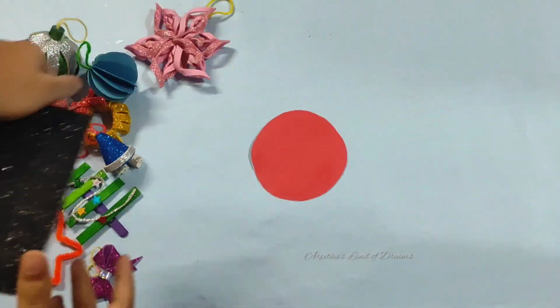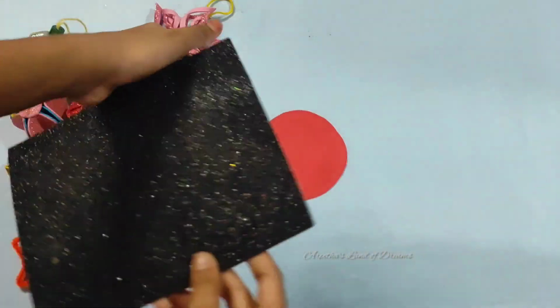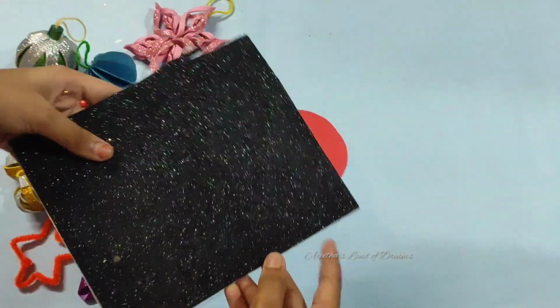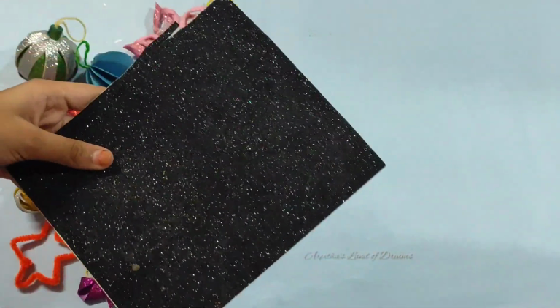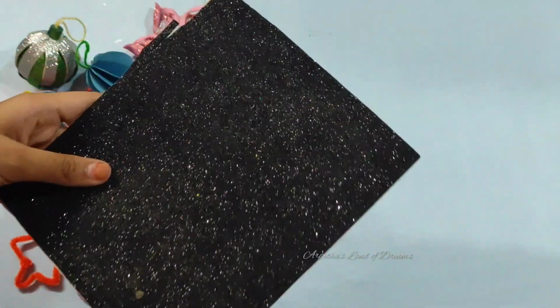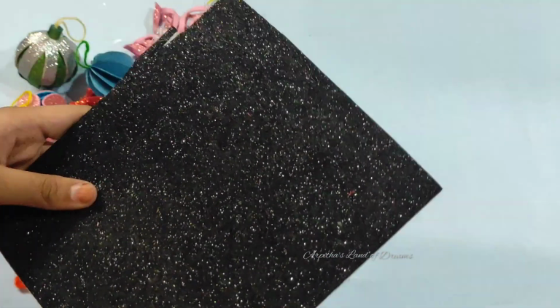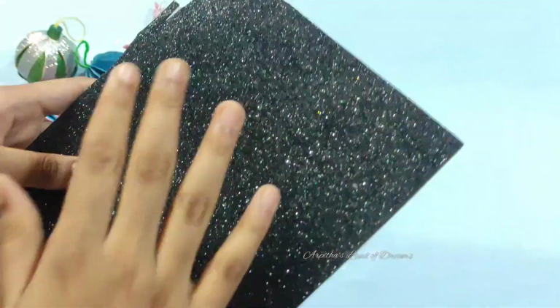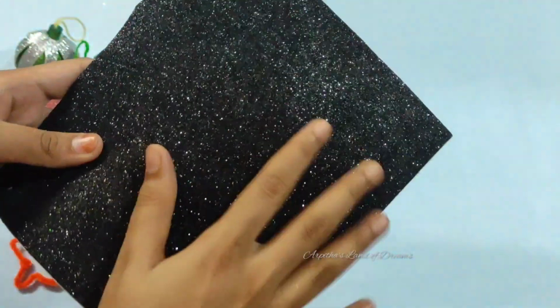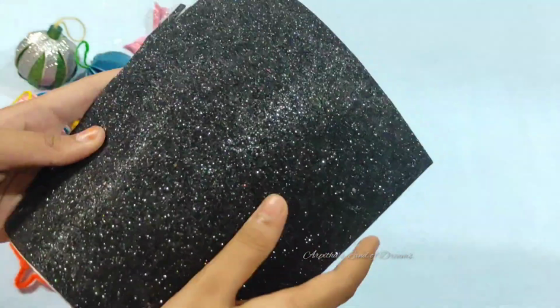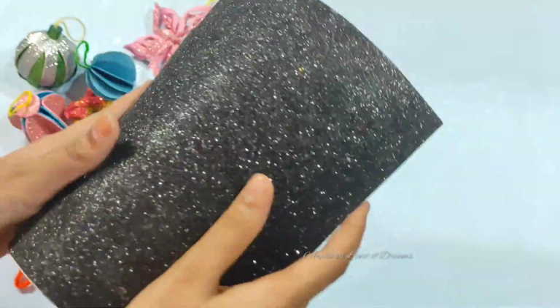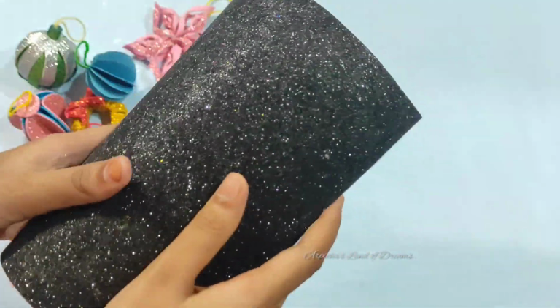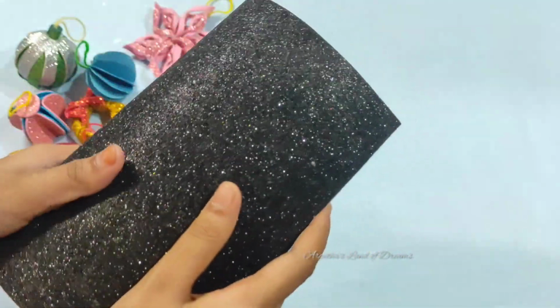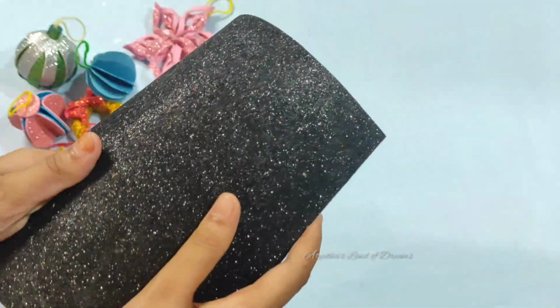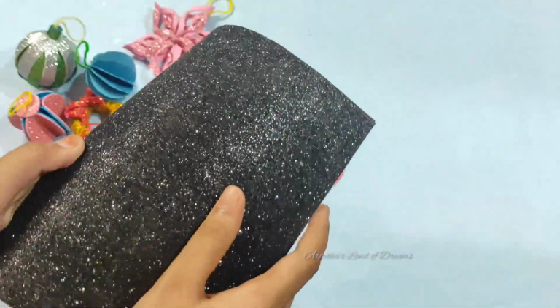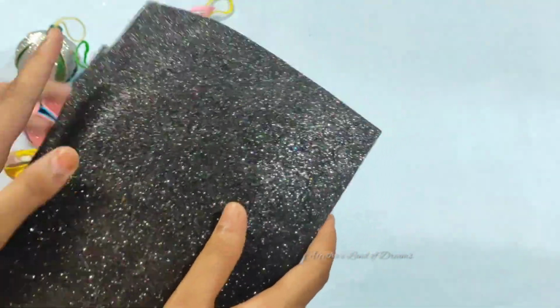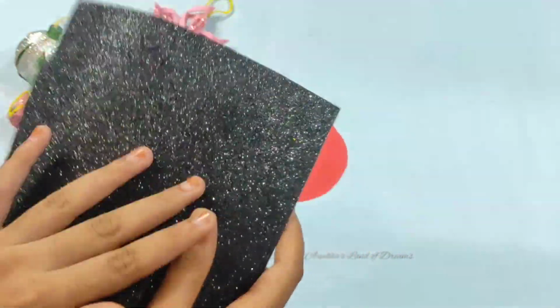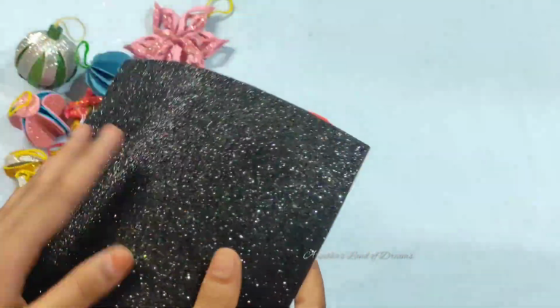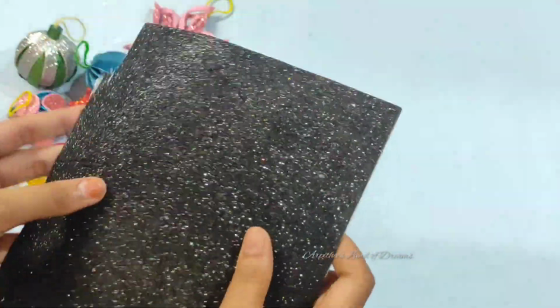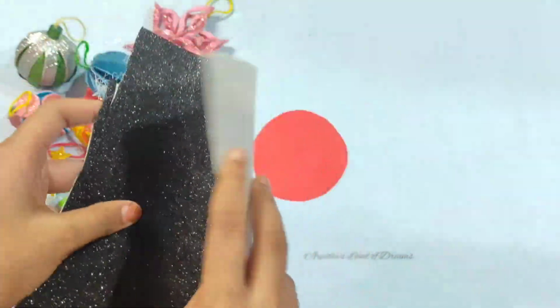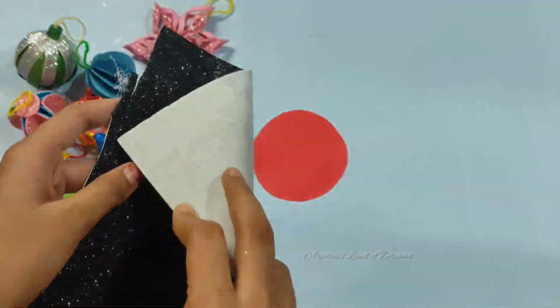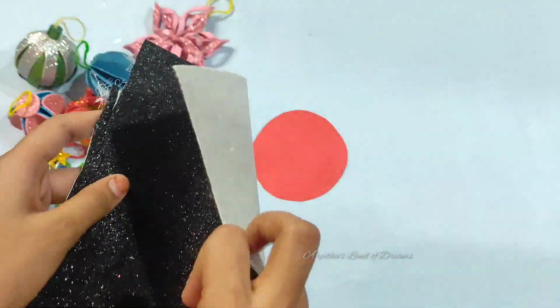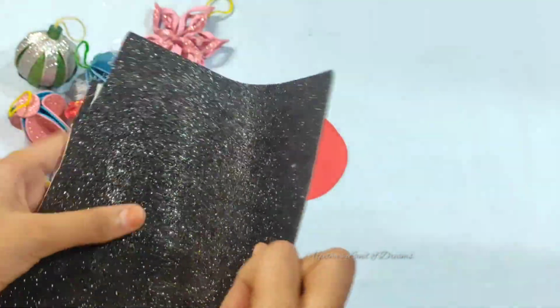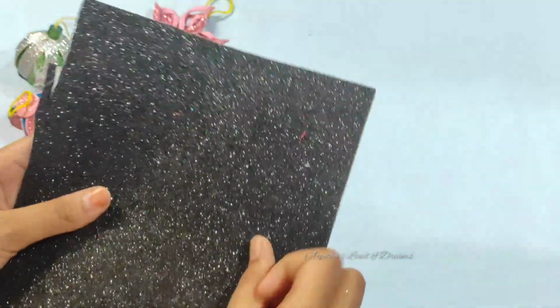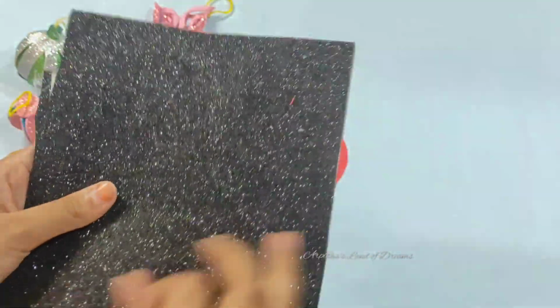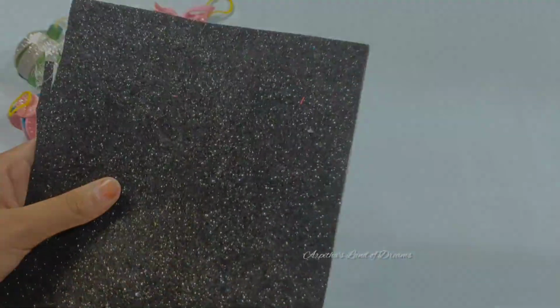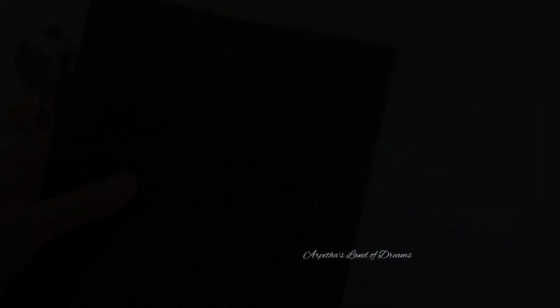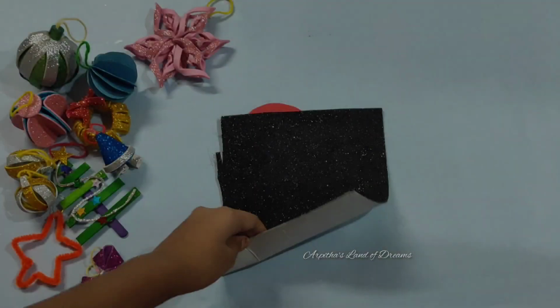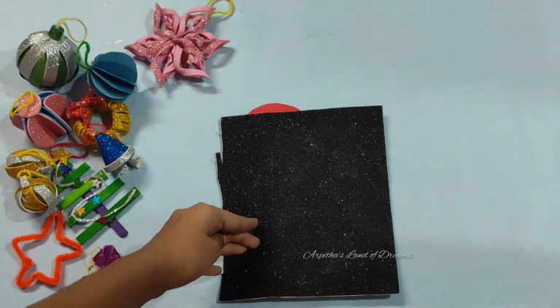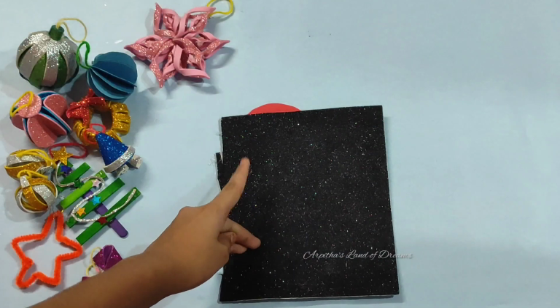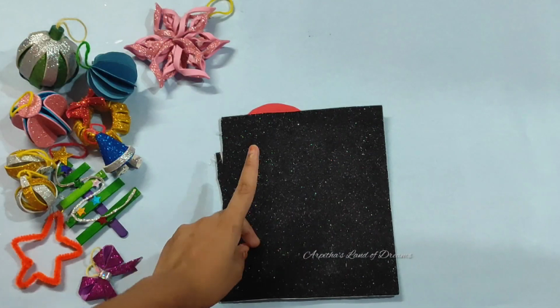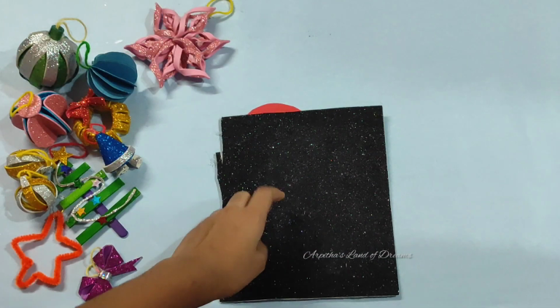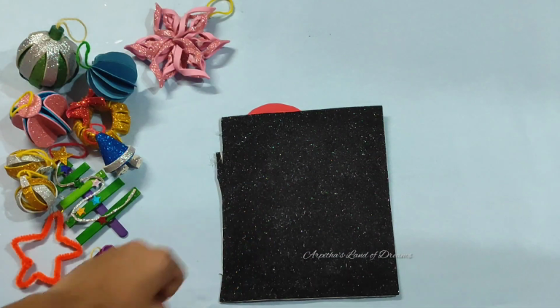This is a glitter foam sheet in black color. I will use this glitter foam sheet in this color.